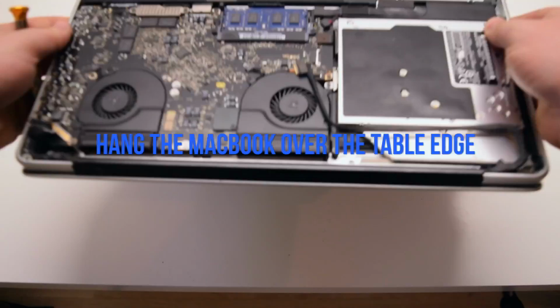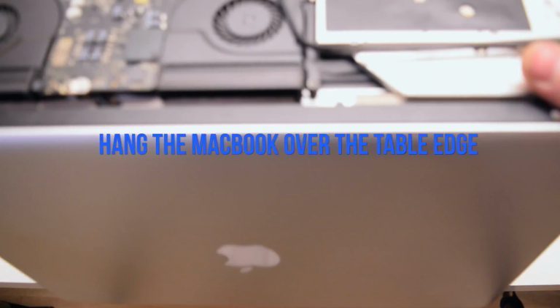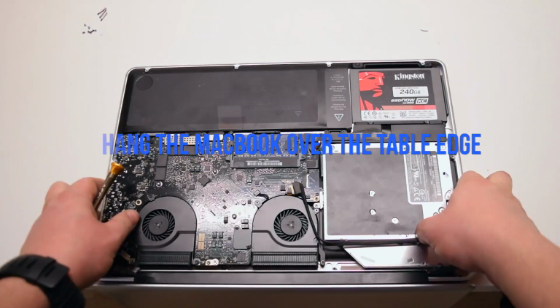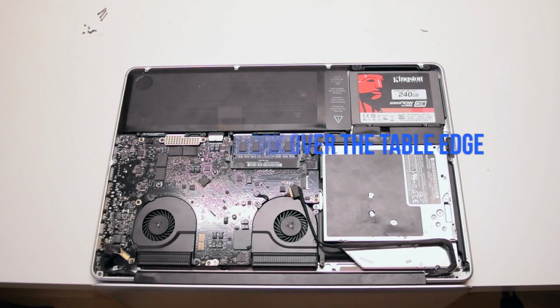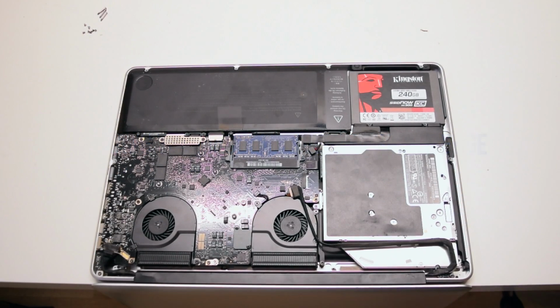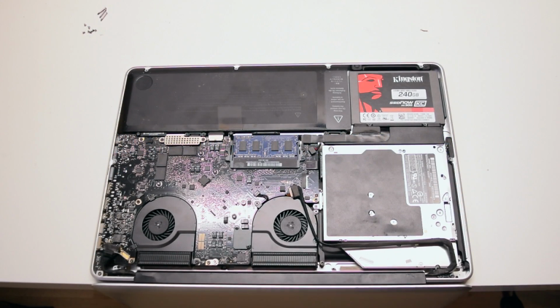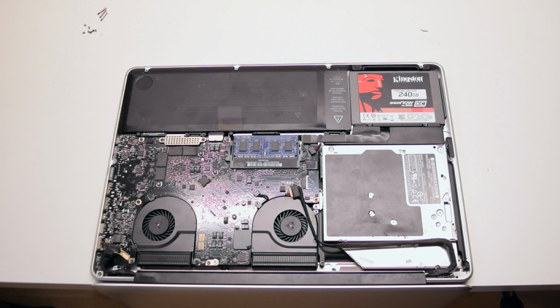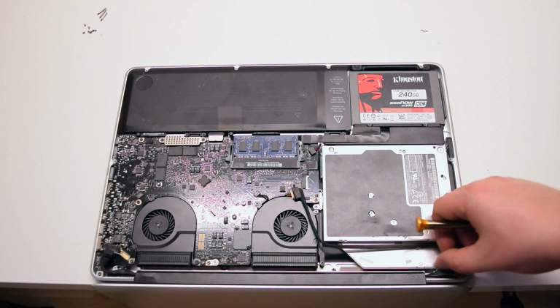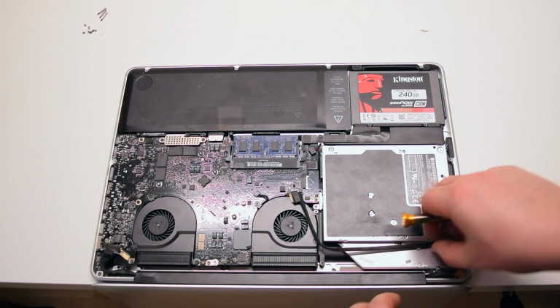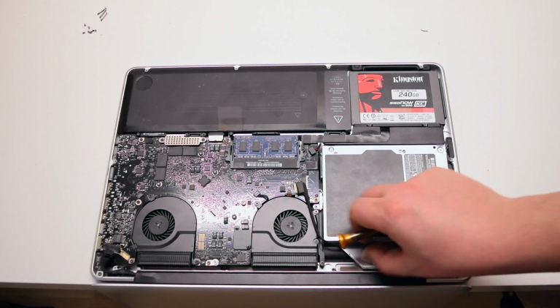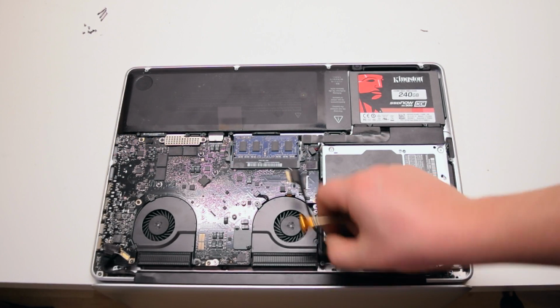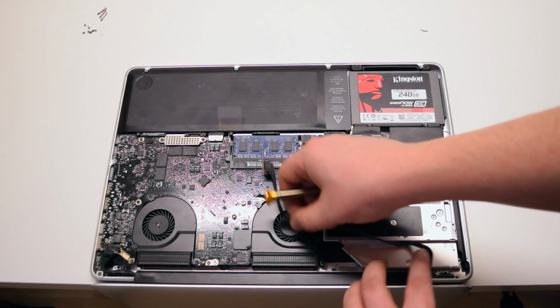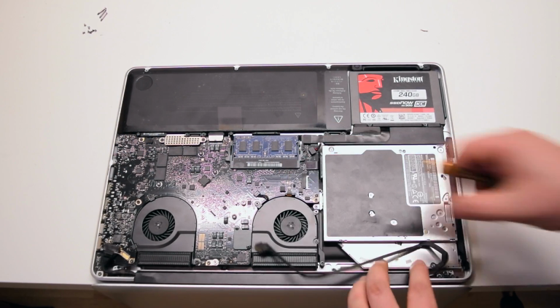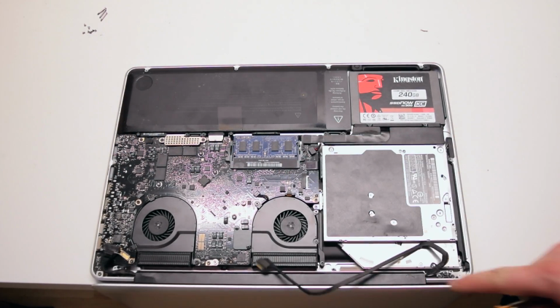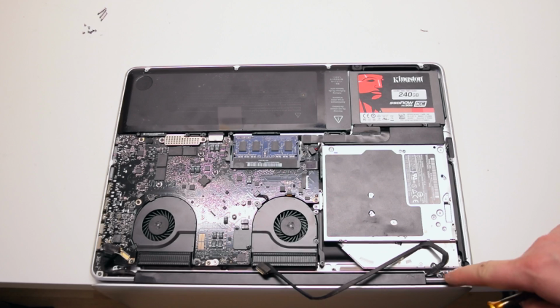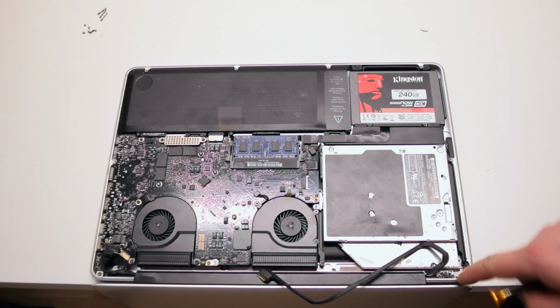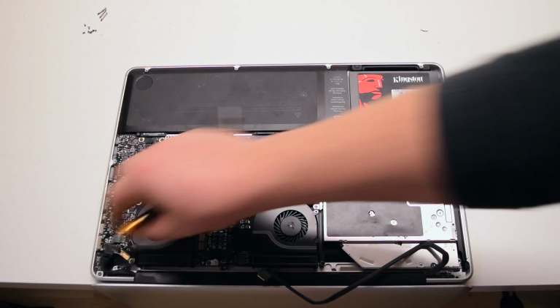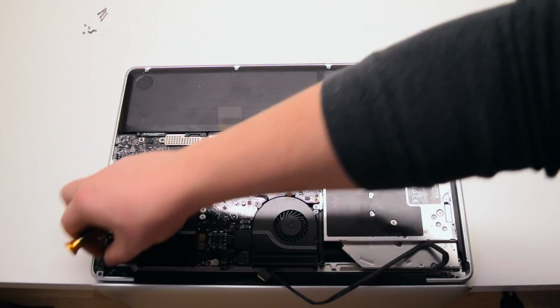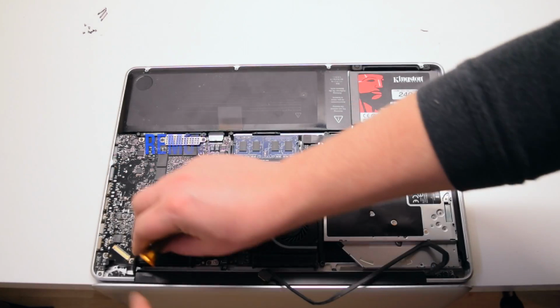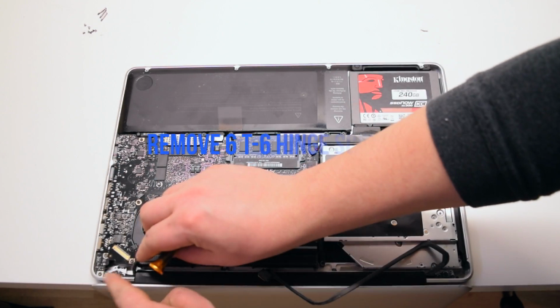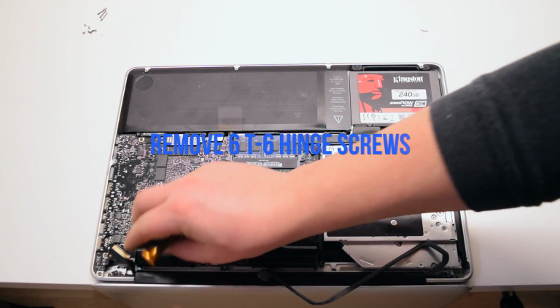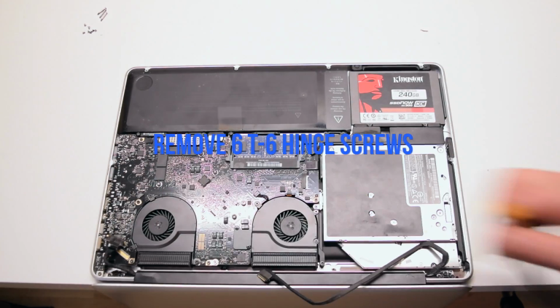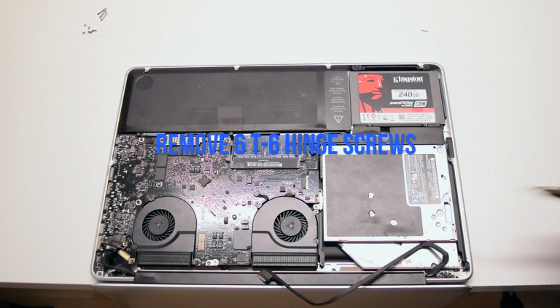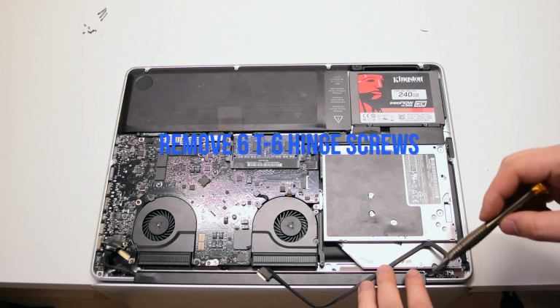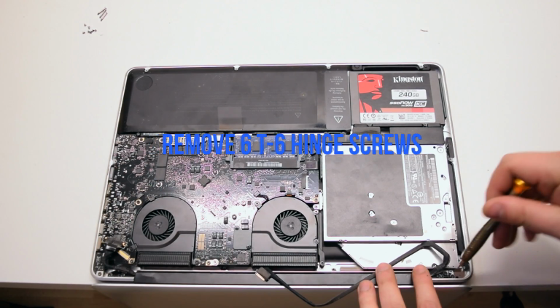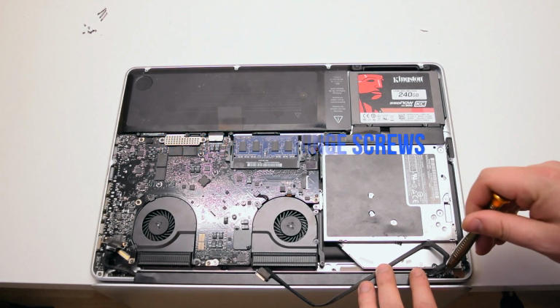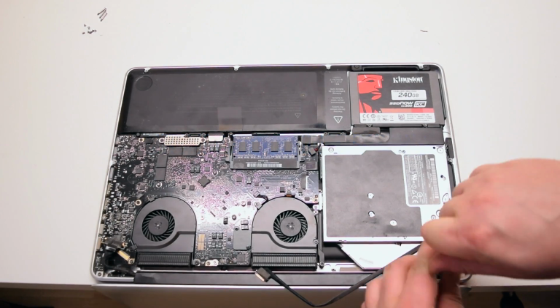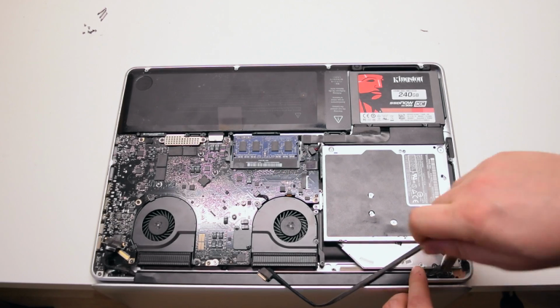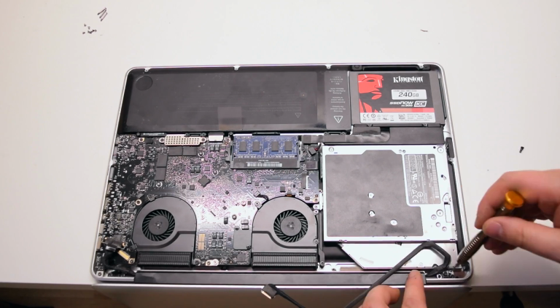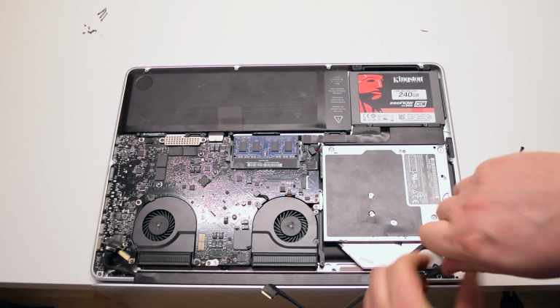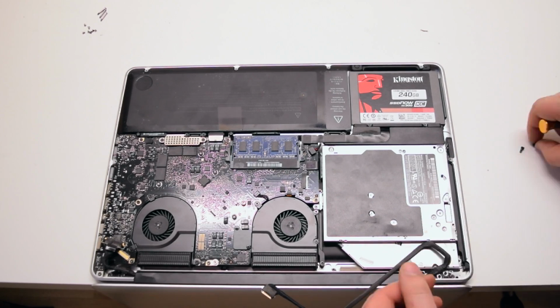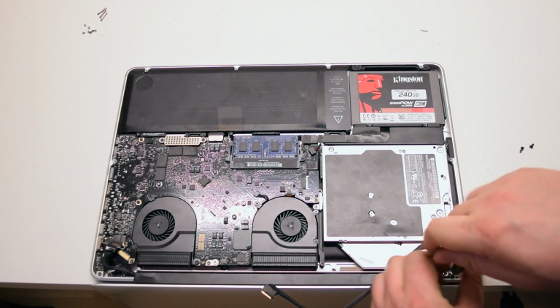Flip over and hang the MacBook over the table. We'll need to remove six T6 hinge screws — there are three on each side.